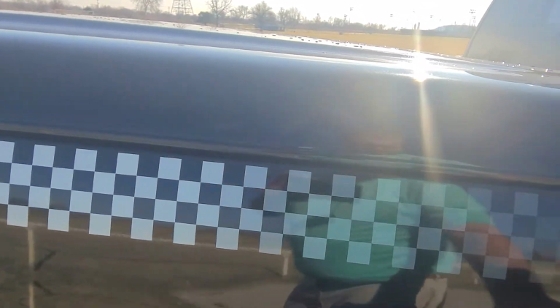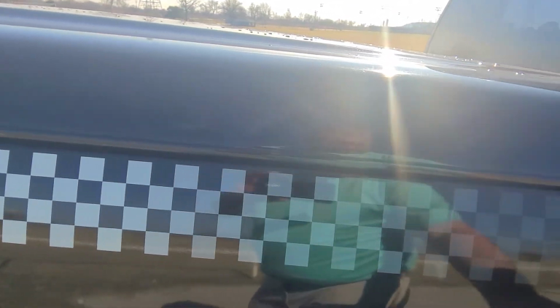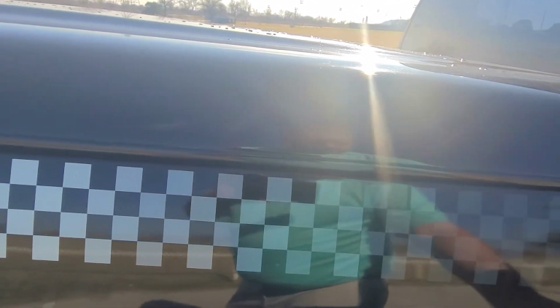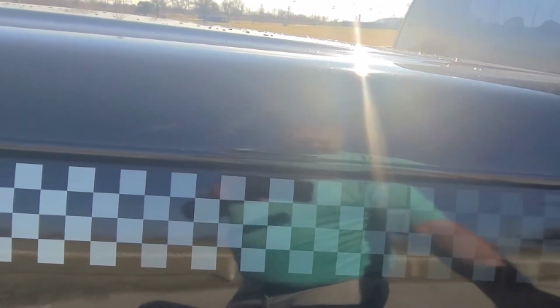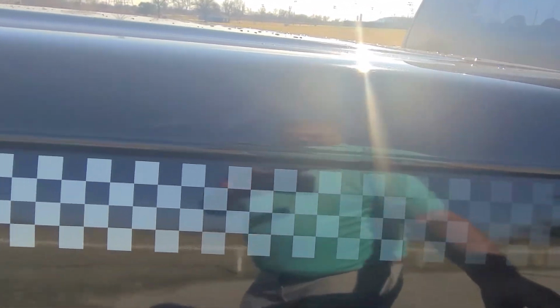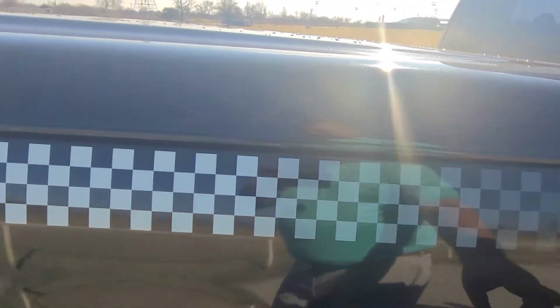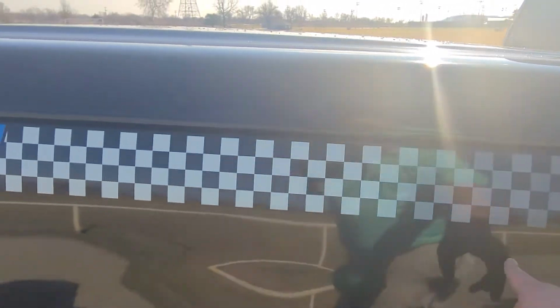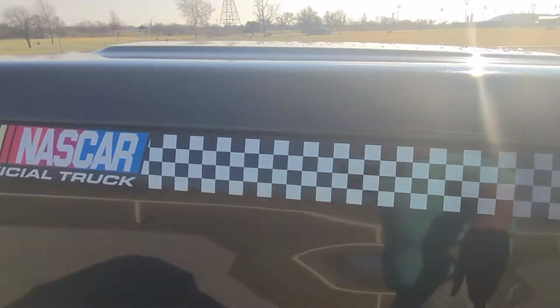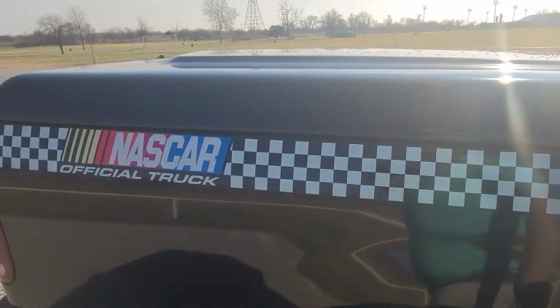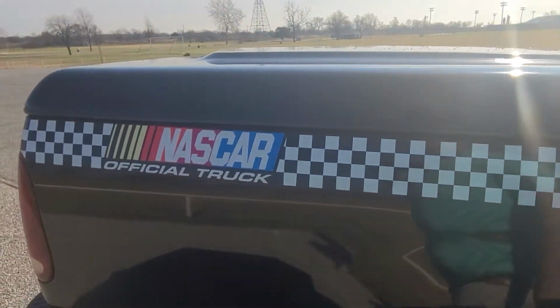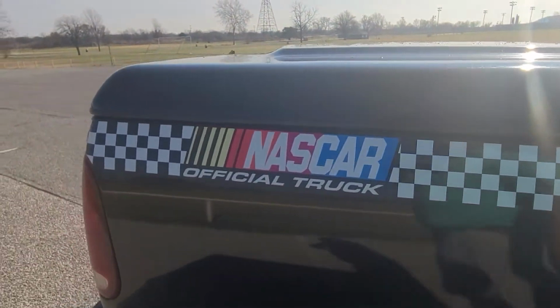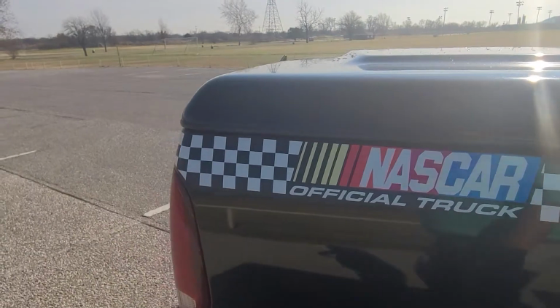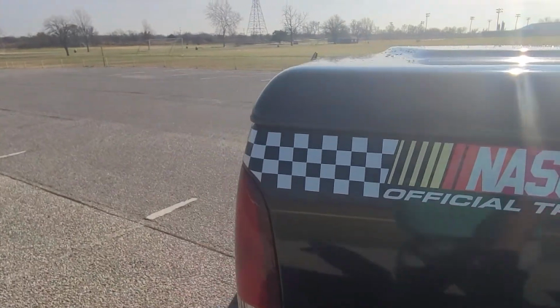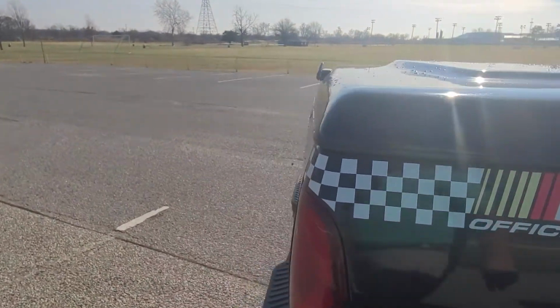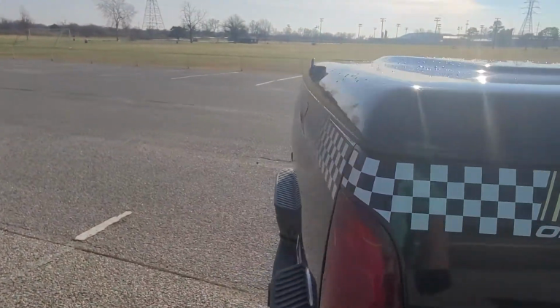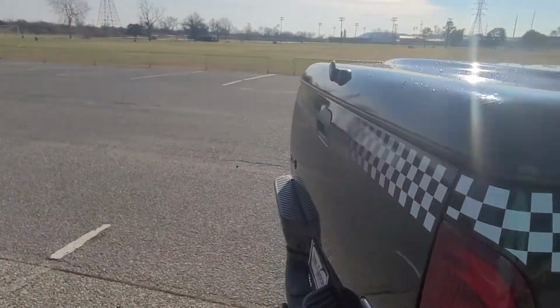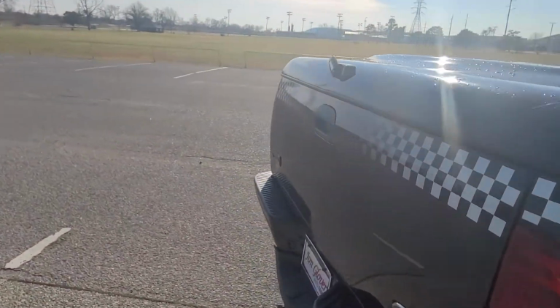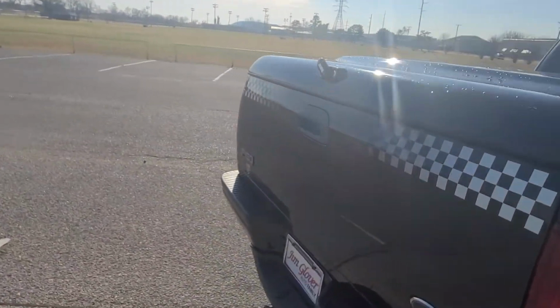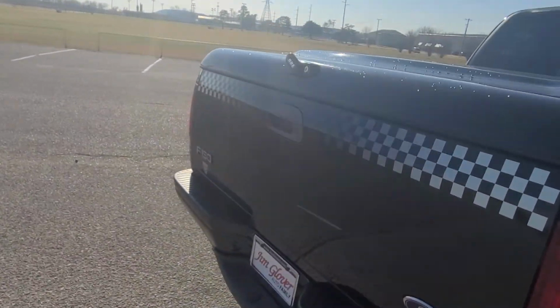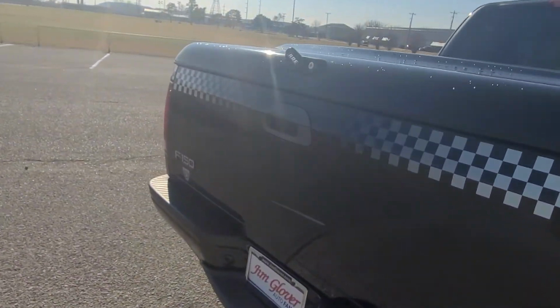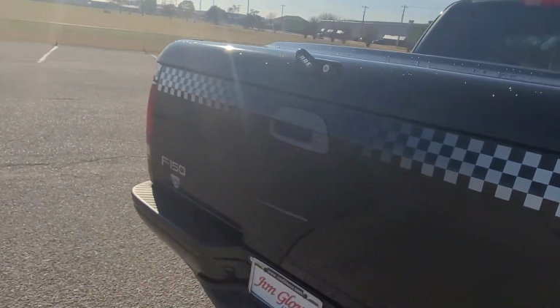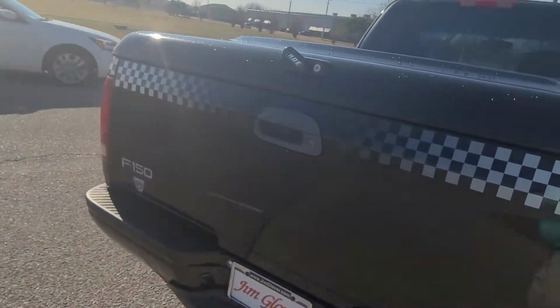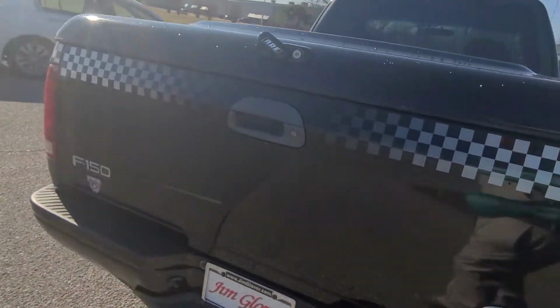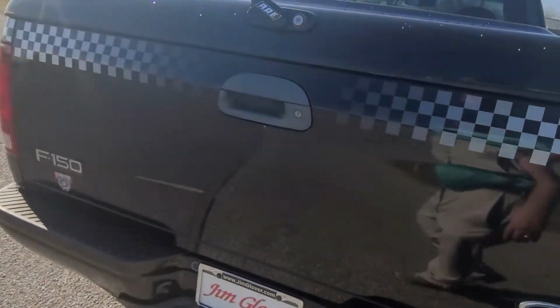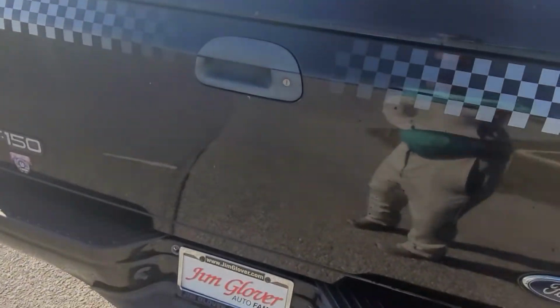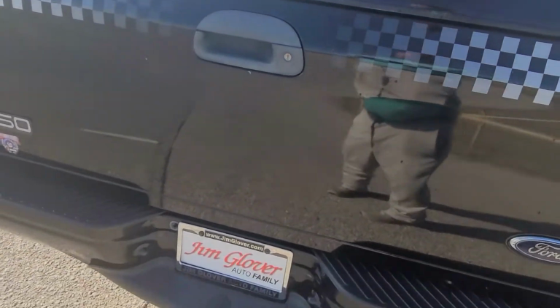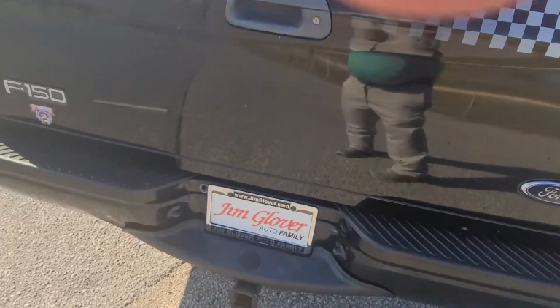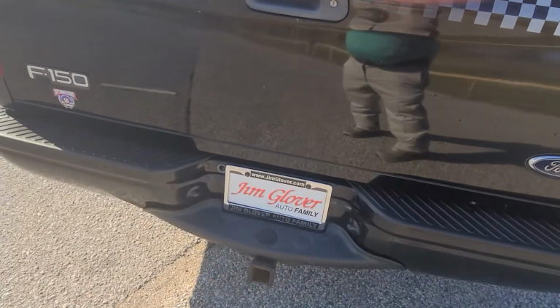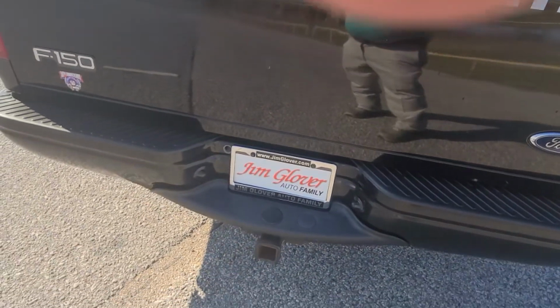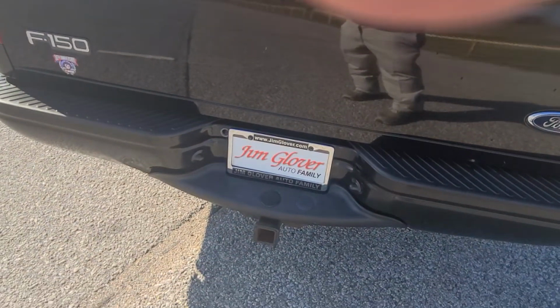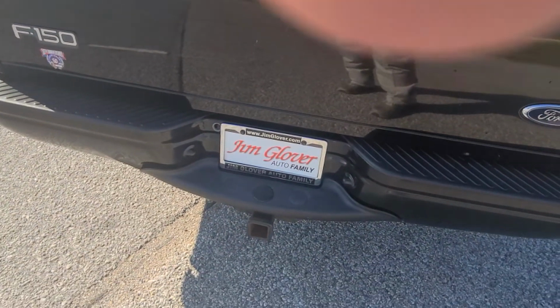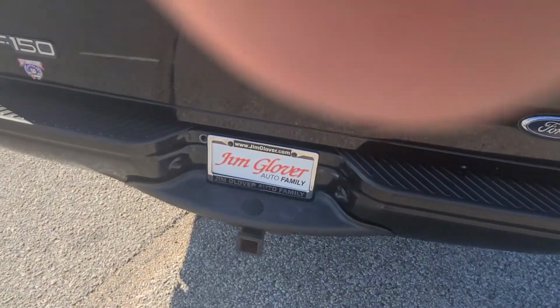There's a little scuff there, but it's not in the paint, so it could probably get buffed out pretty easily. As you can tell, it does have an exhaust on it, and there's your trailer hitch.